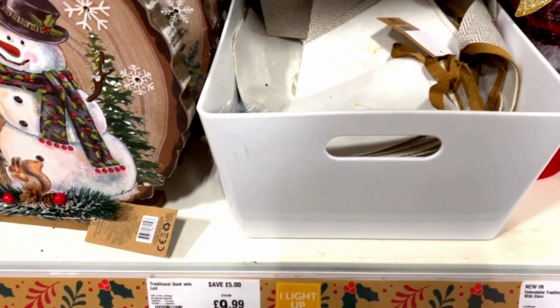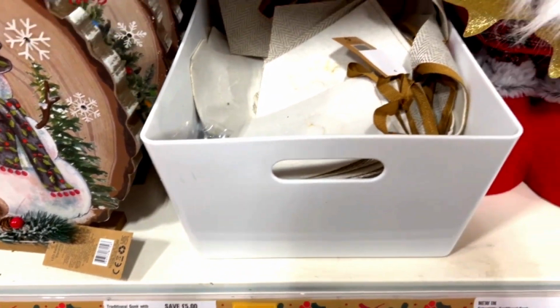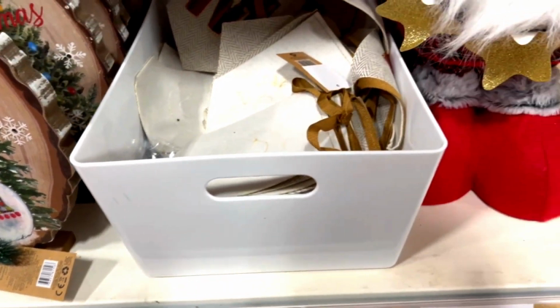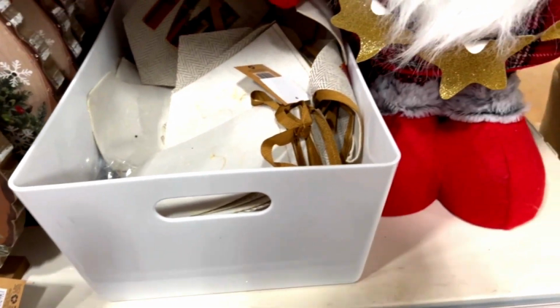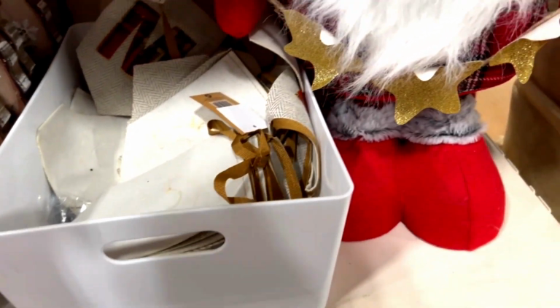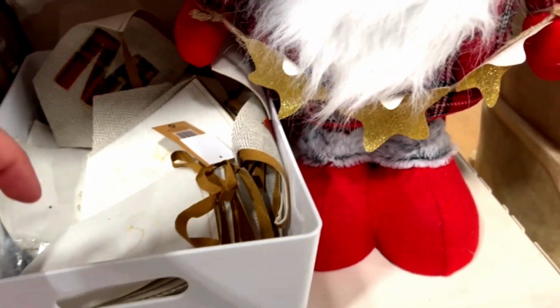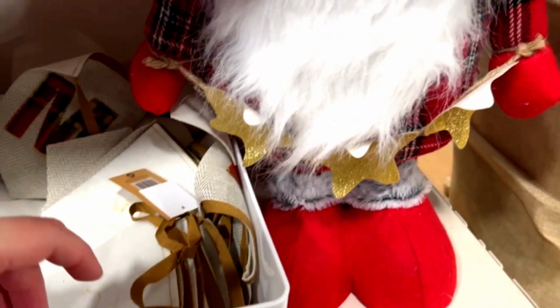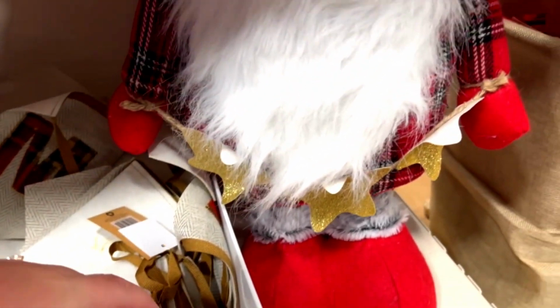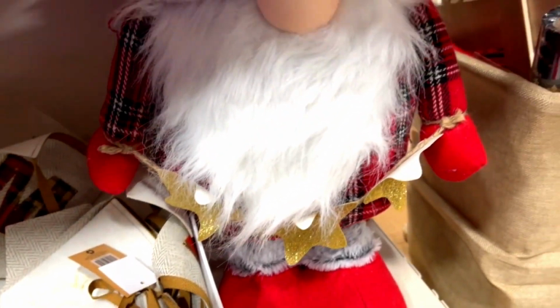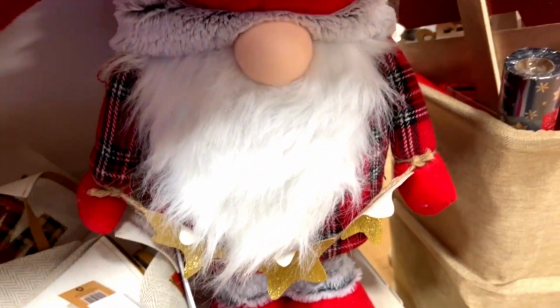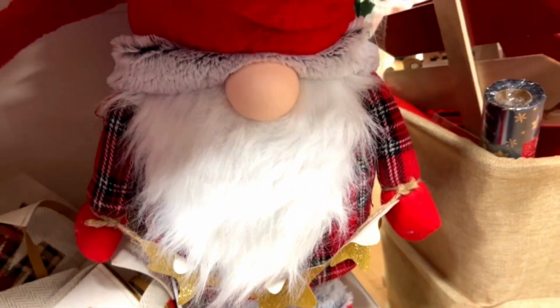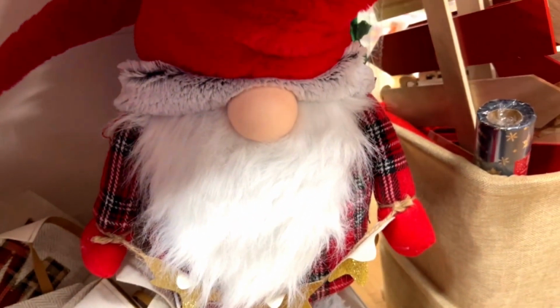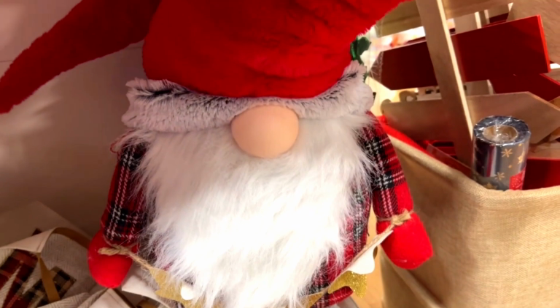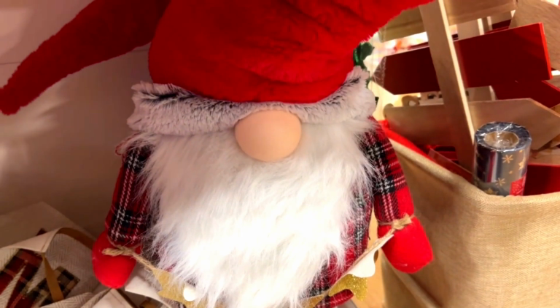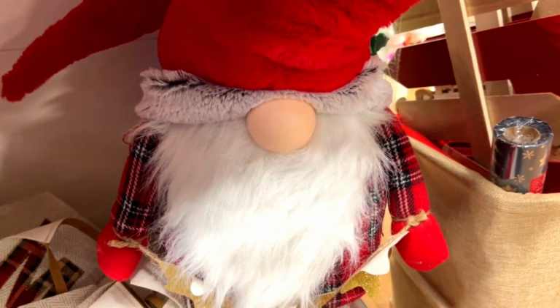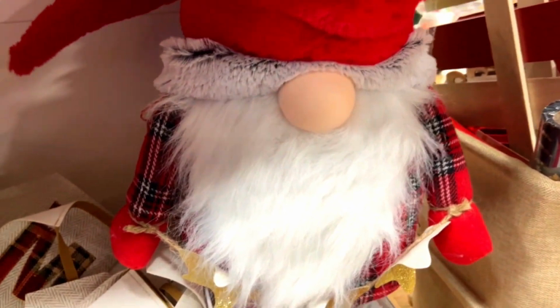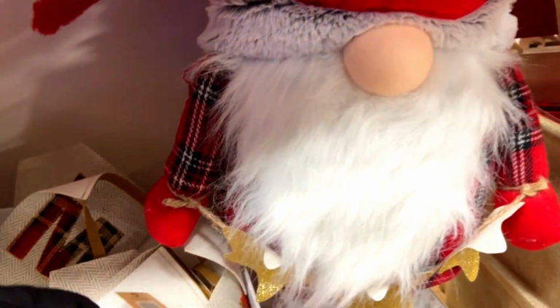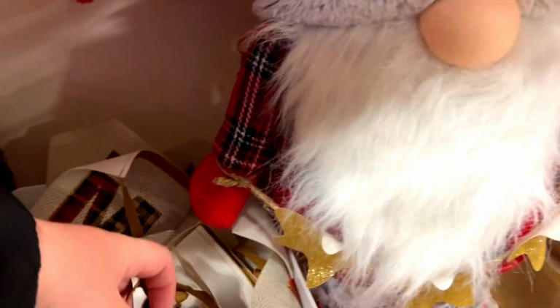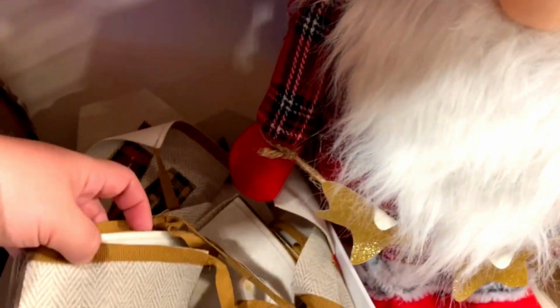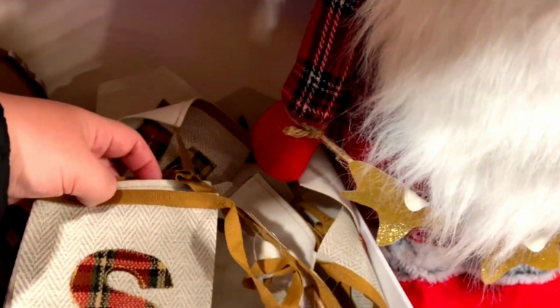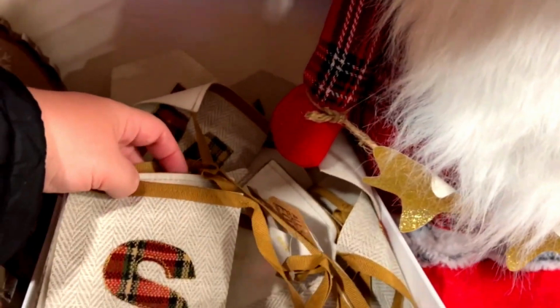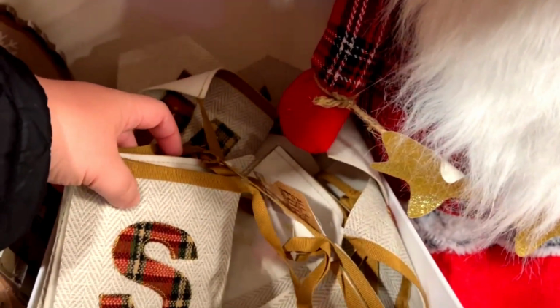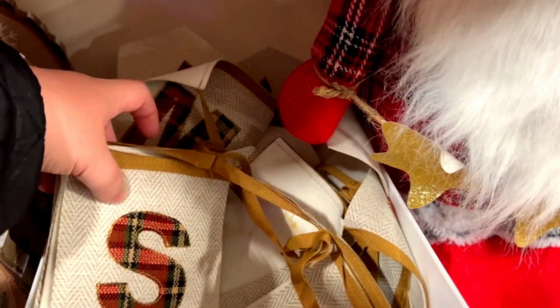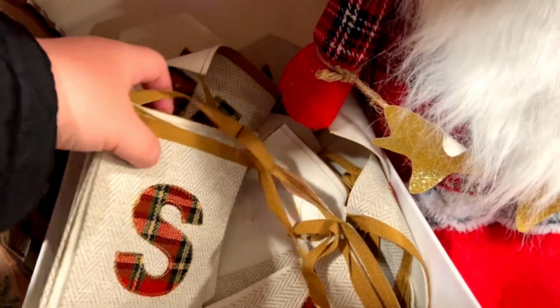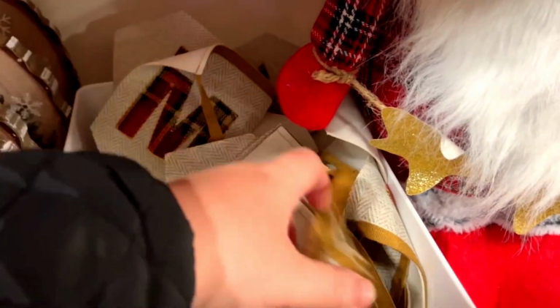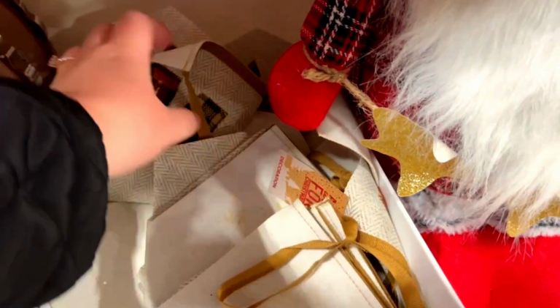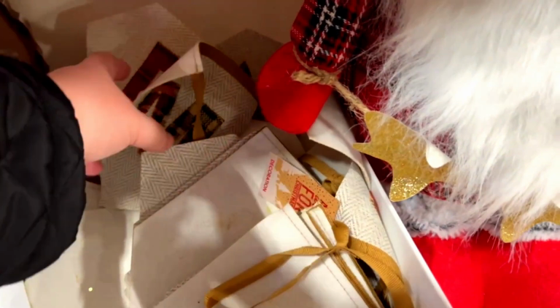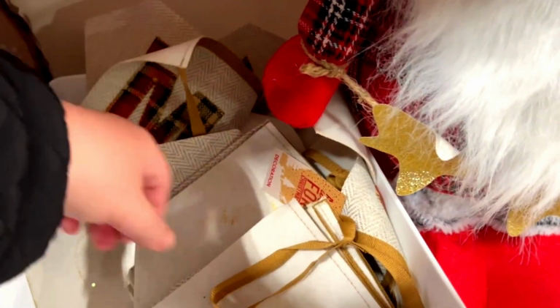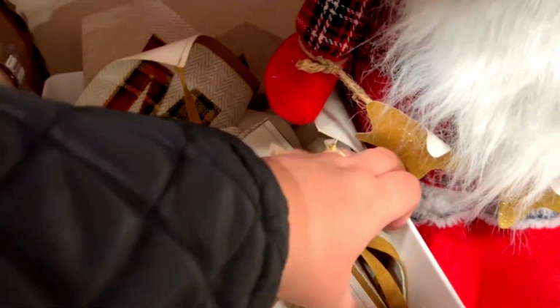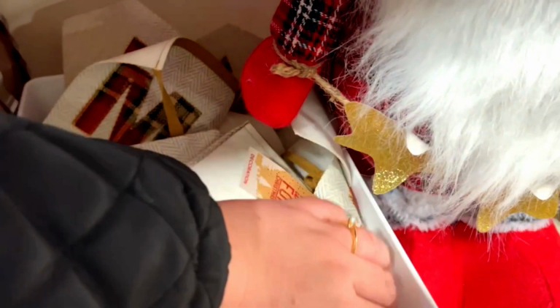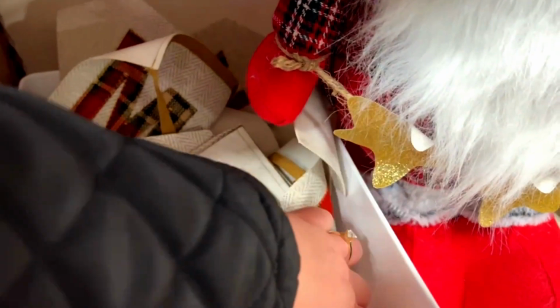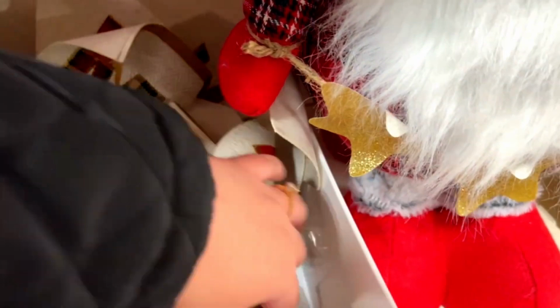This Christmas banner was so pretty. Unfortunately it didn't have a price tag in store, but I did look online — it's £6.99 and it's 82 centimetres long.